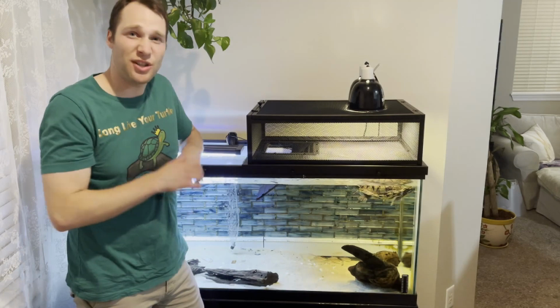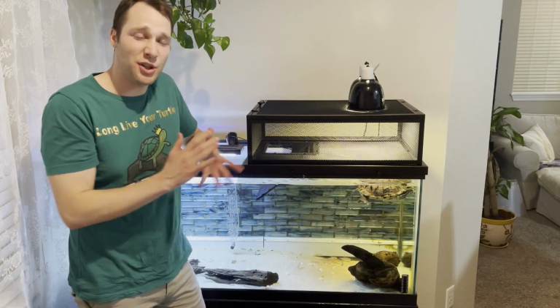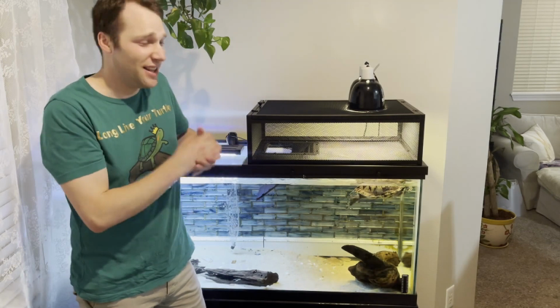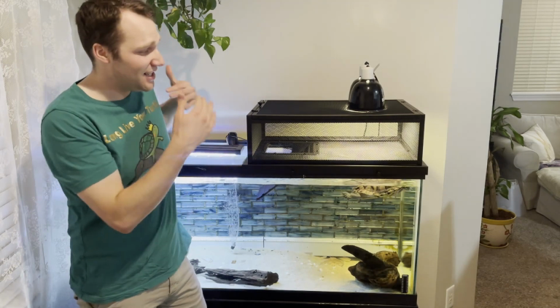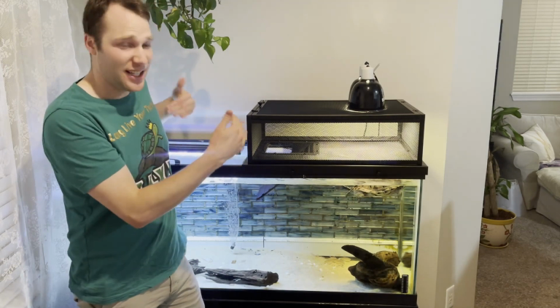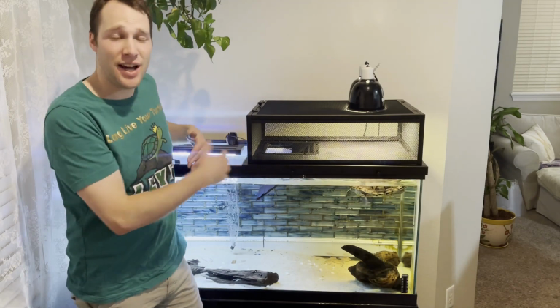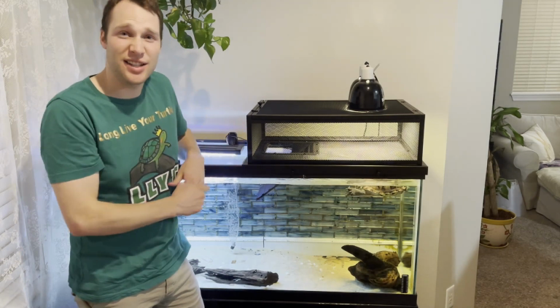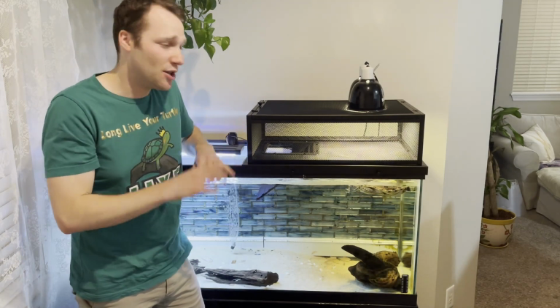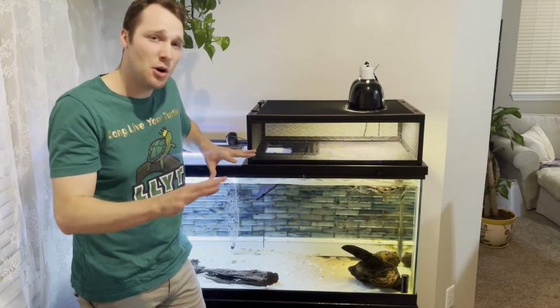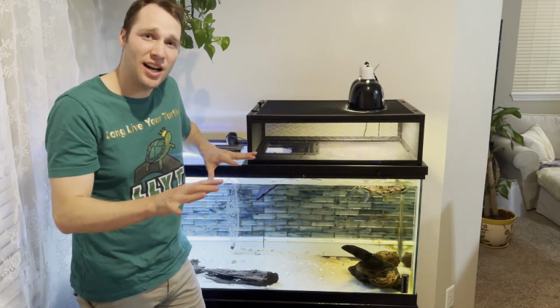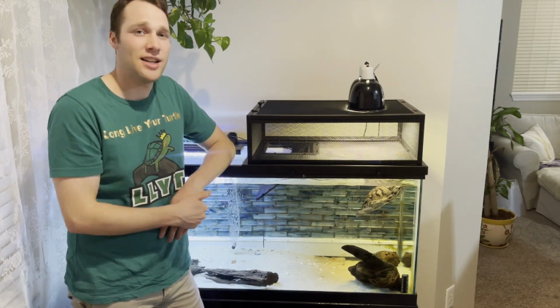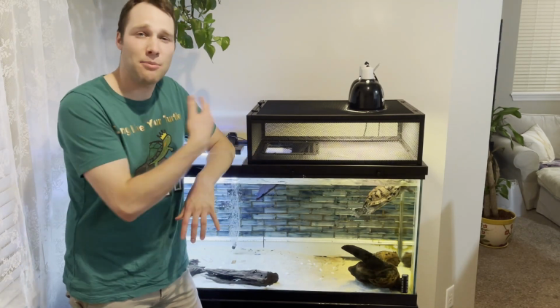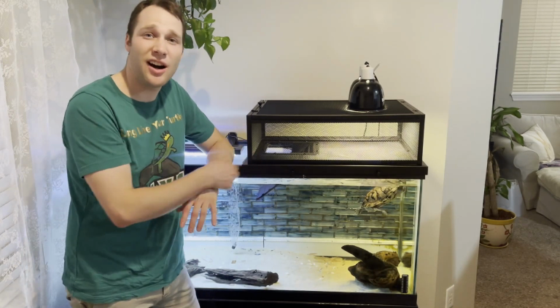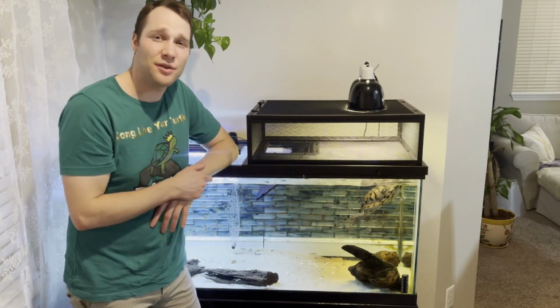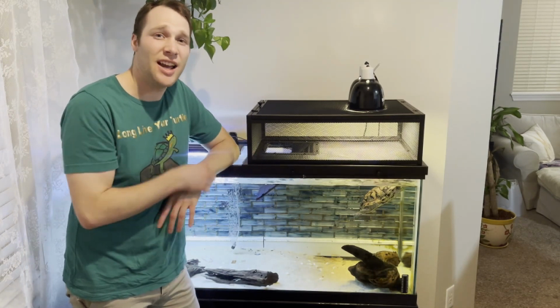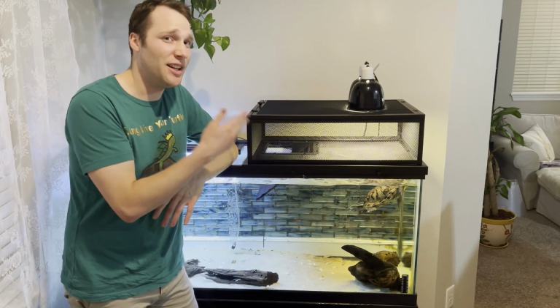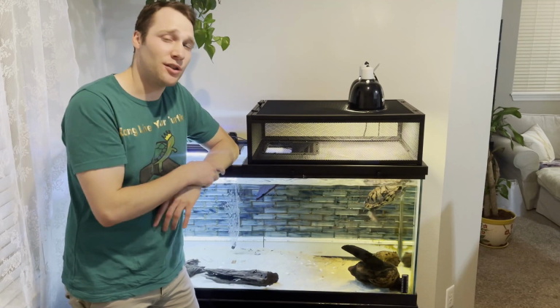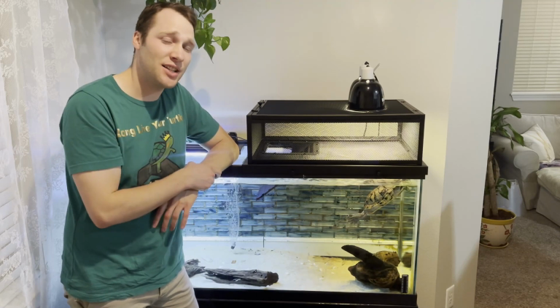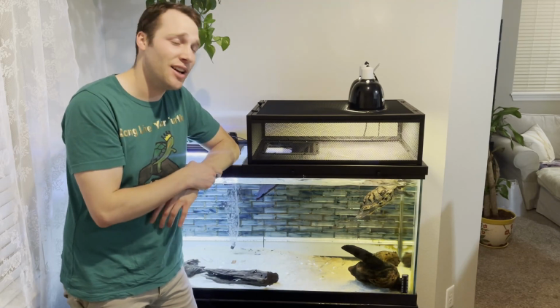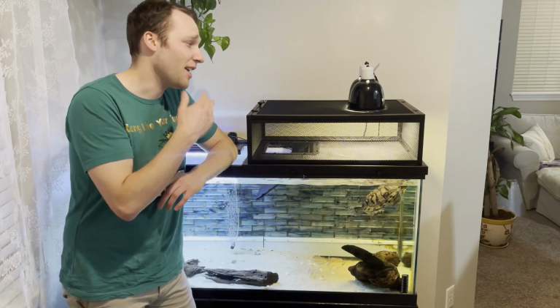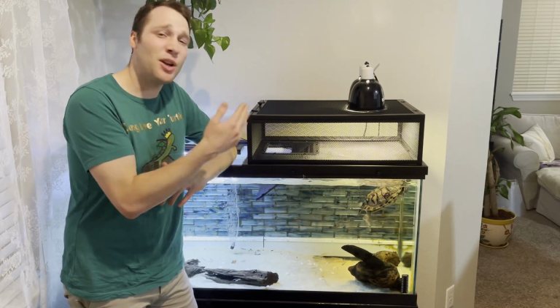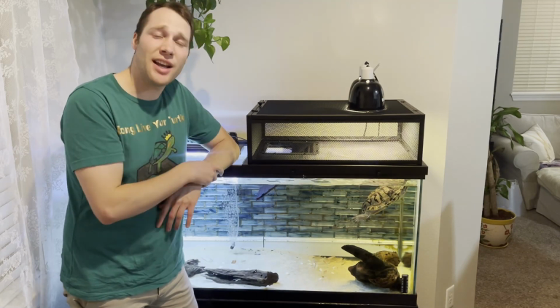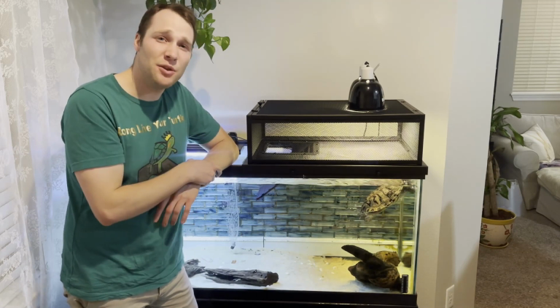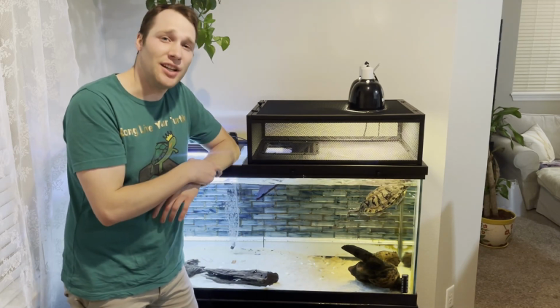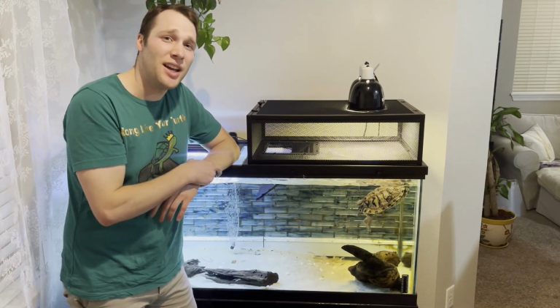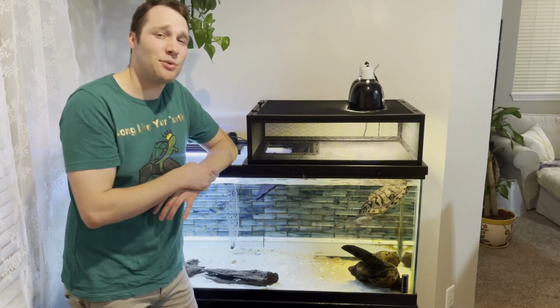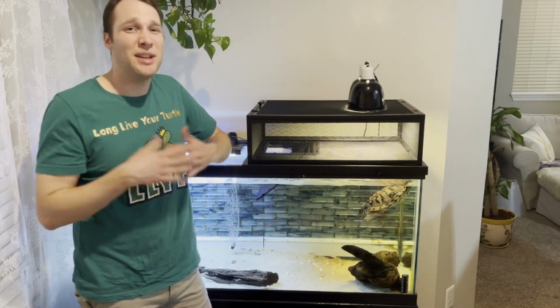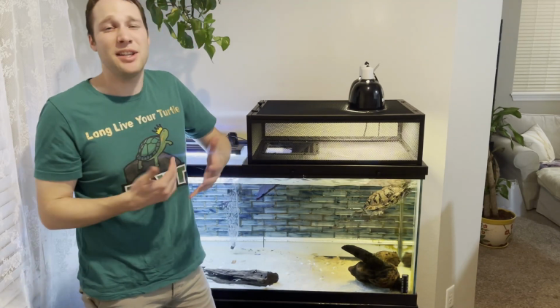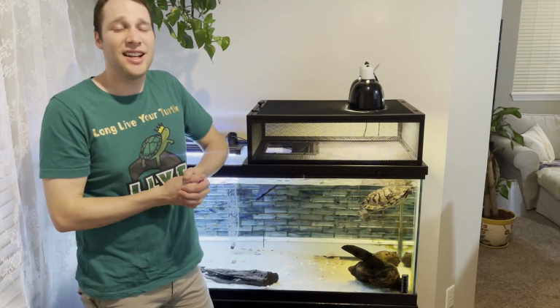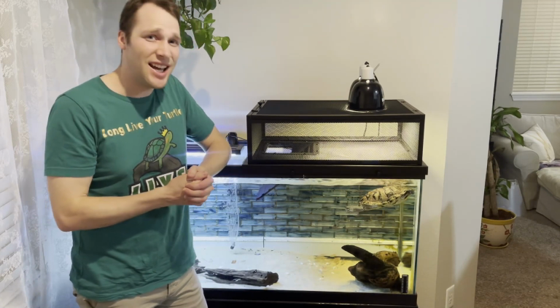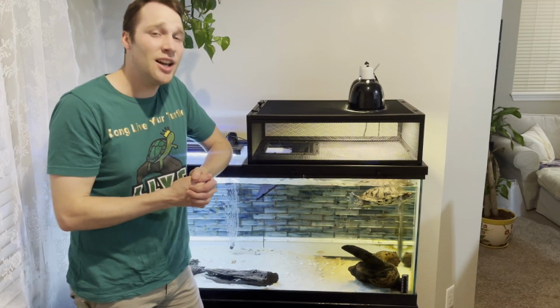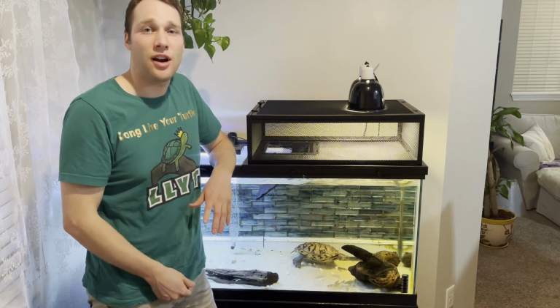I want to show you real quick — this is it on a 75 gallon tank. Now there are a couple of cons for the Elevated Turtle Loft that we went over in that review video, and I just want to repeat them here today.